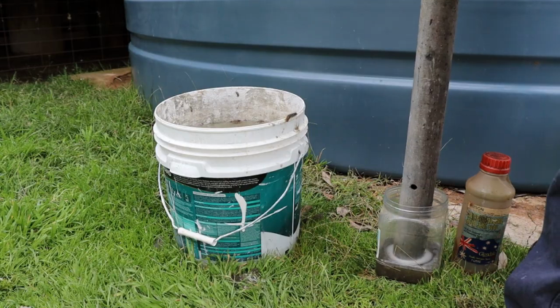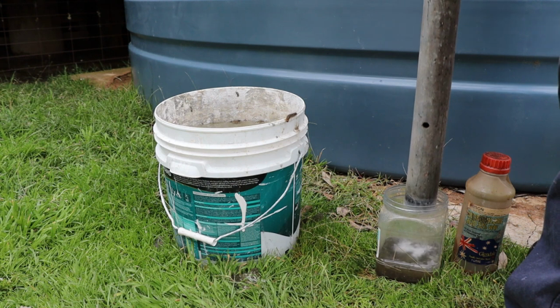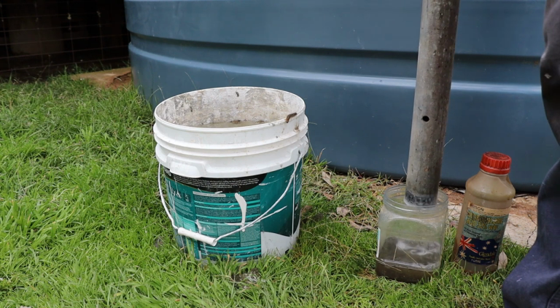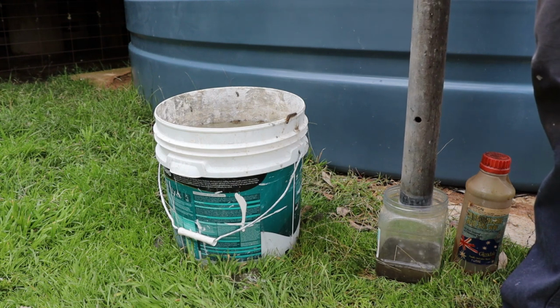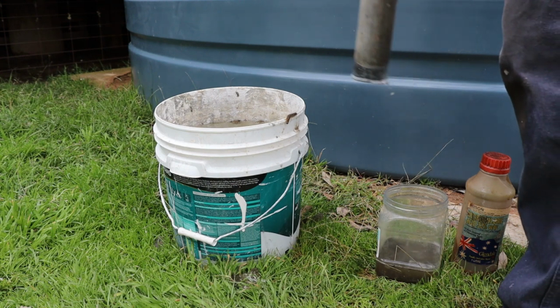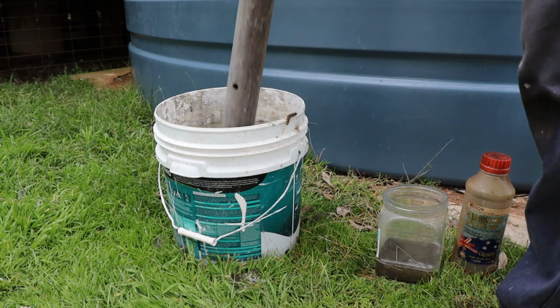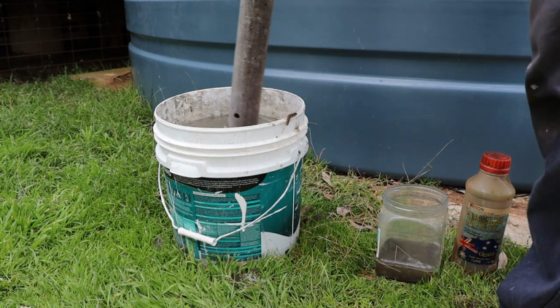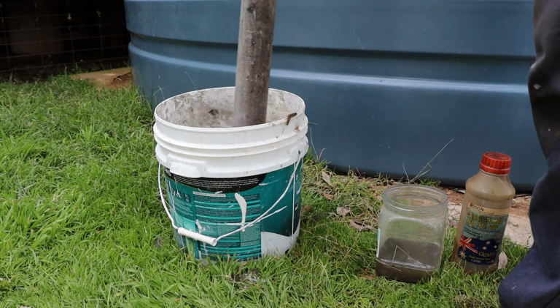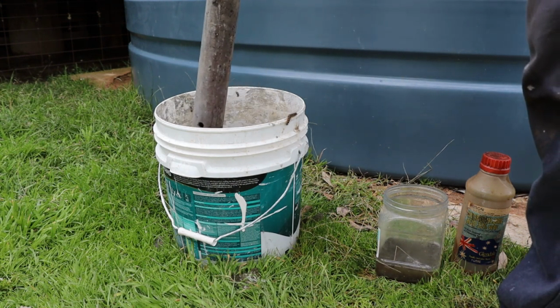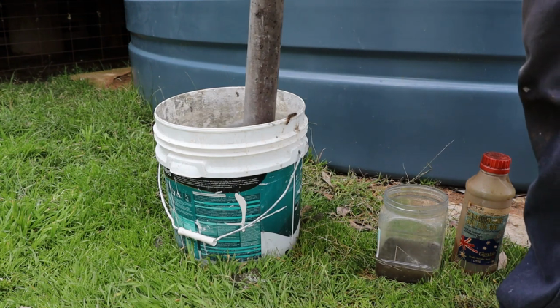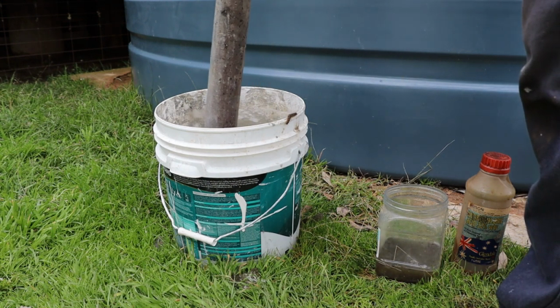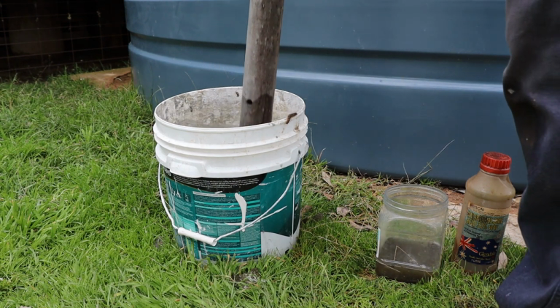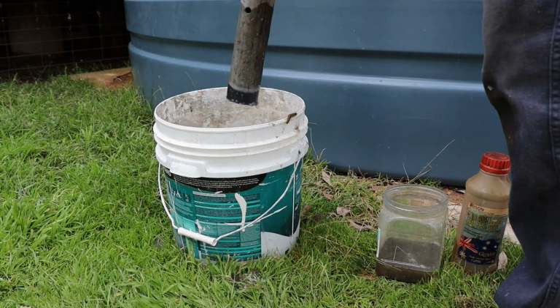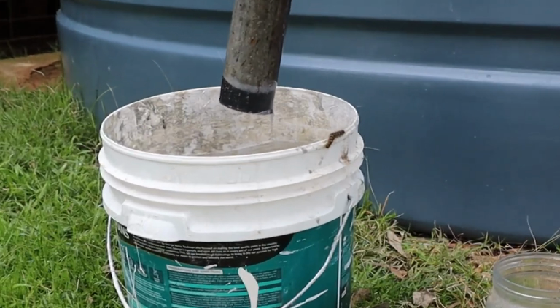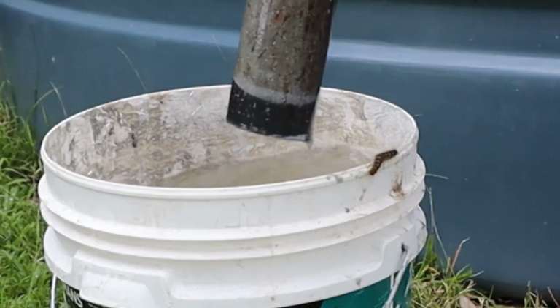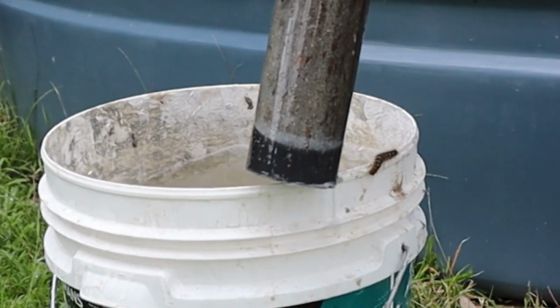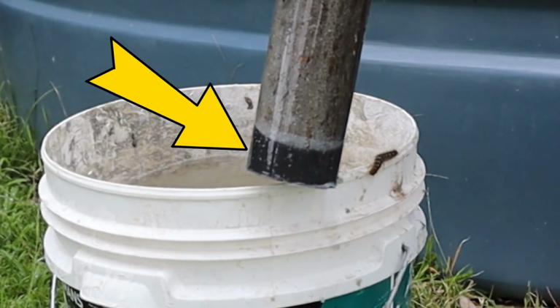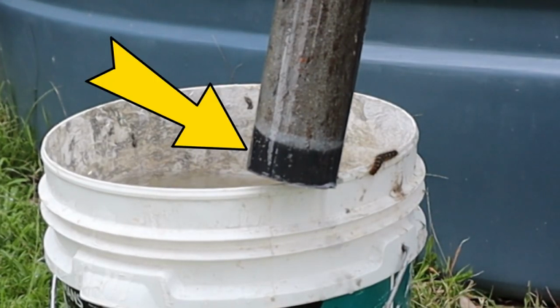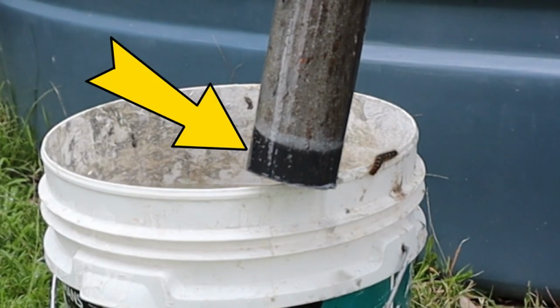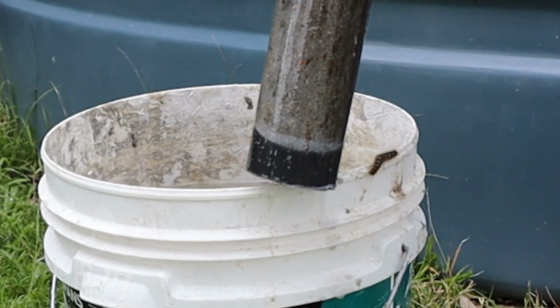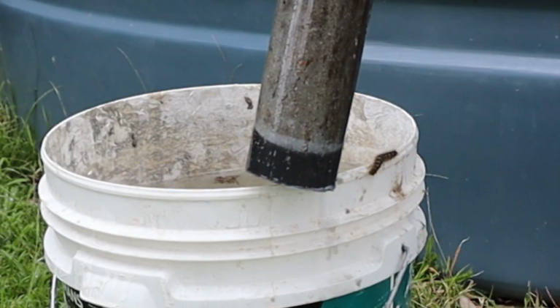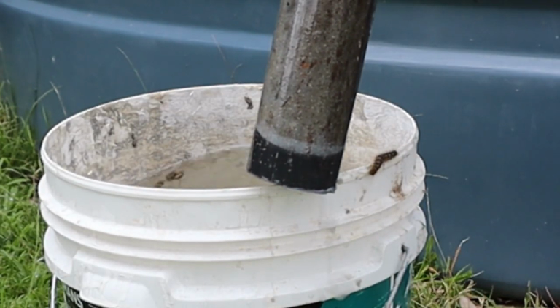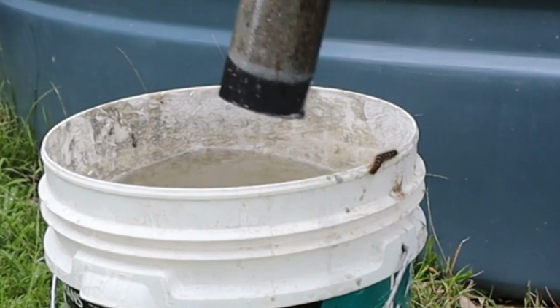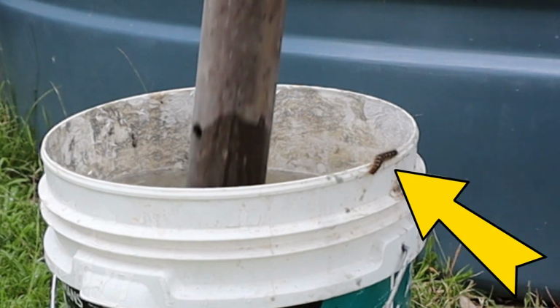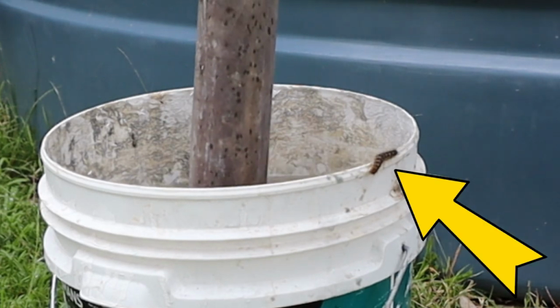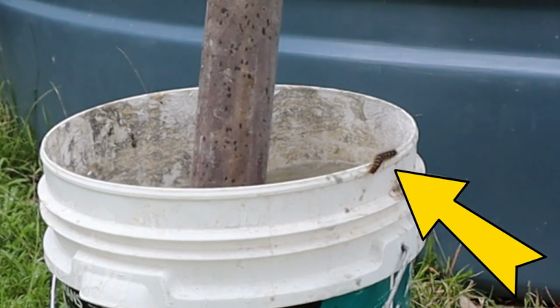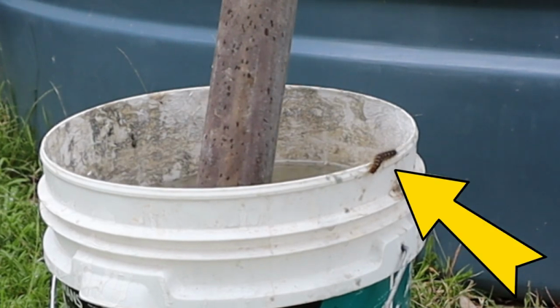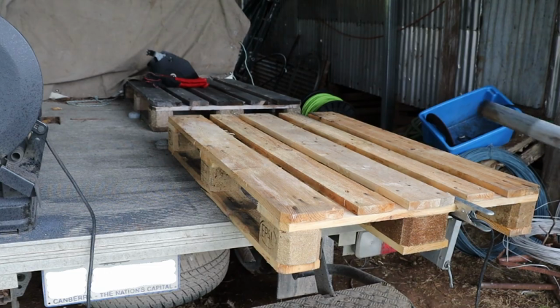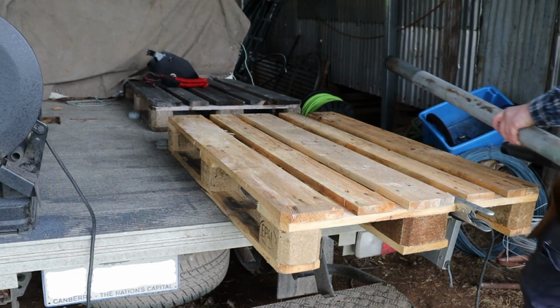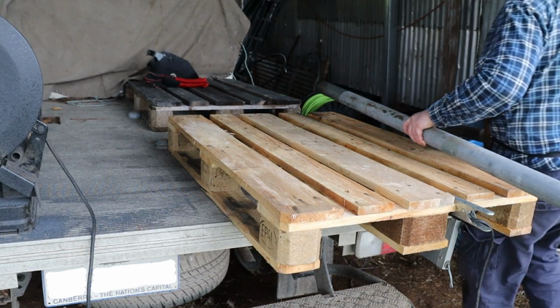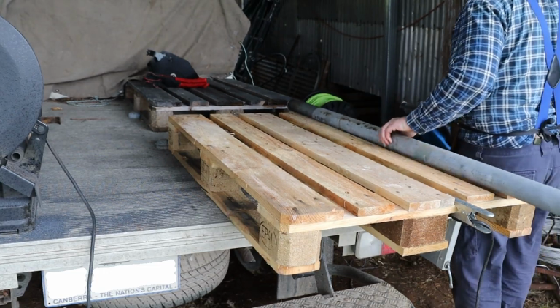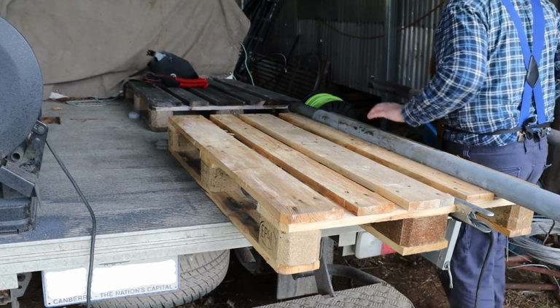After a couple of minutes I'll rinse the pipe in this bucket of clean water. If I zoom in you can now see that the zinc's been removed from the steel pipe, and if you have sharp eyes you can also see this very nervous caterpillar. Now we can move the pipes back to the truck for welding.